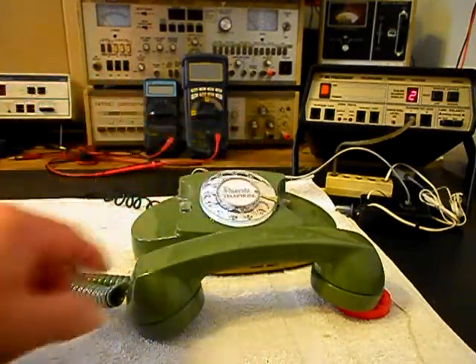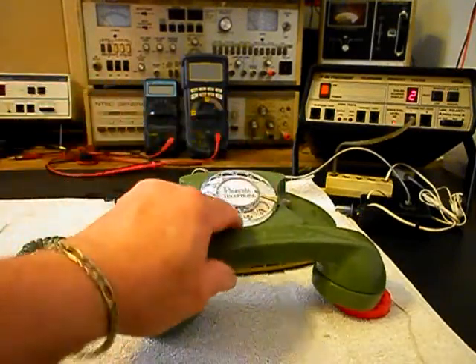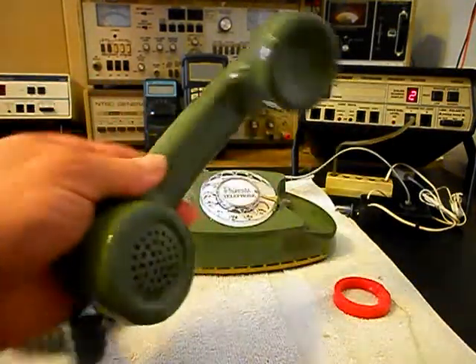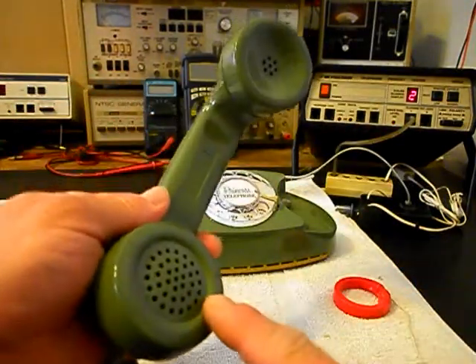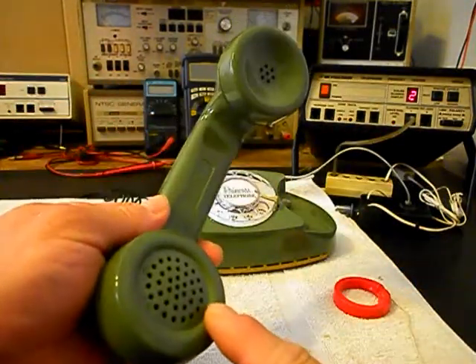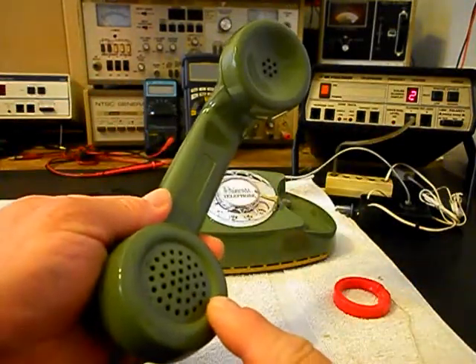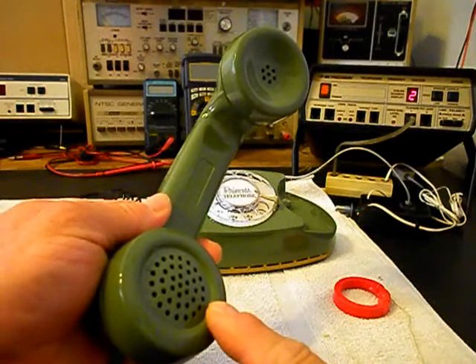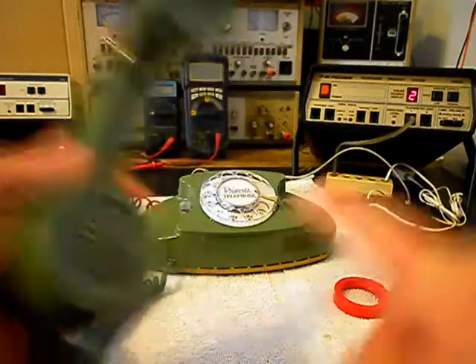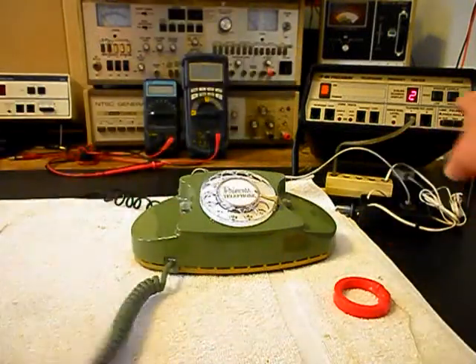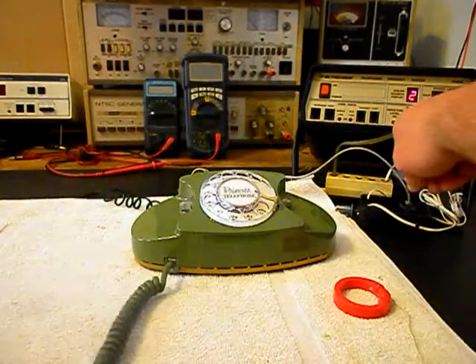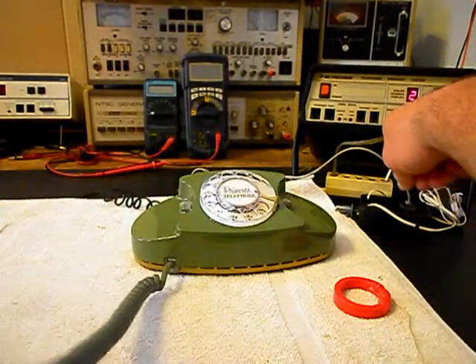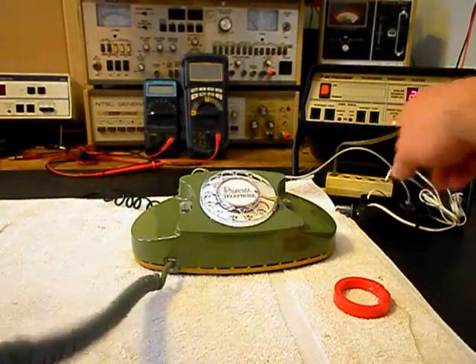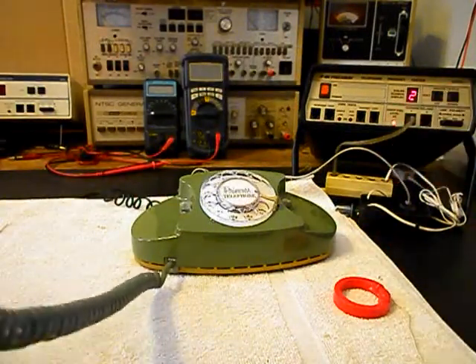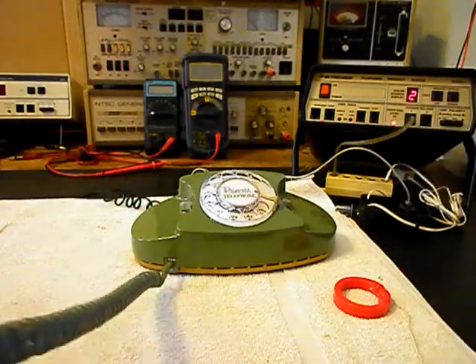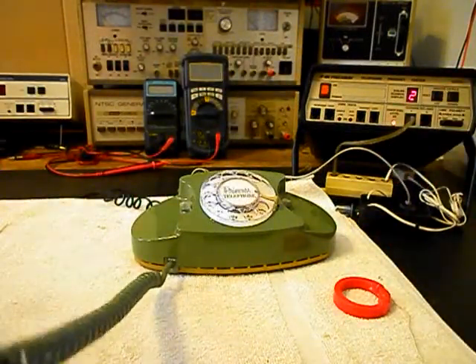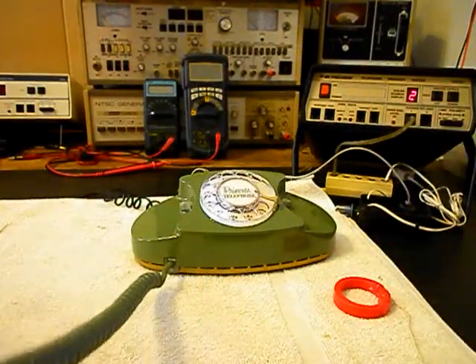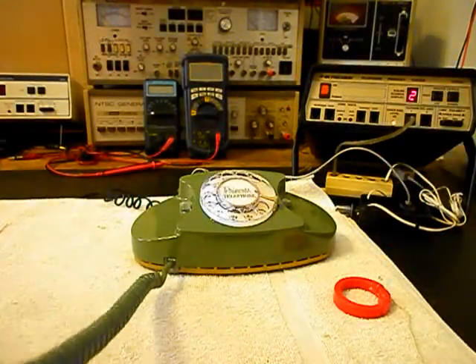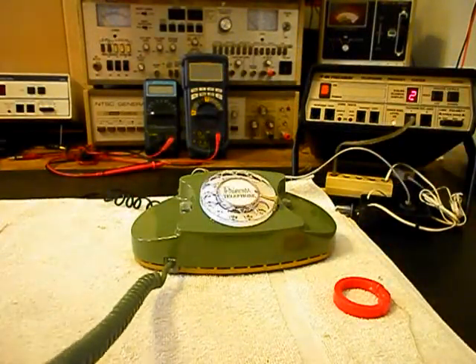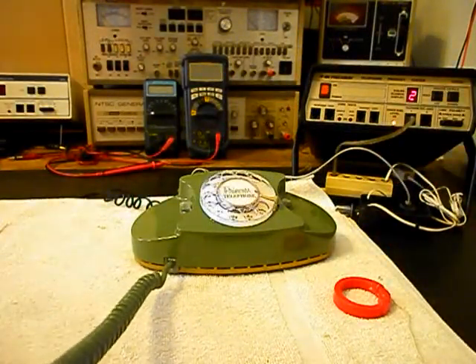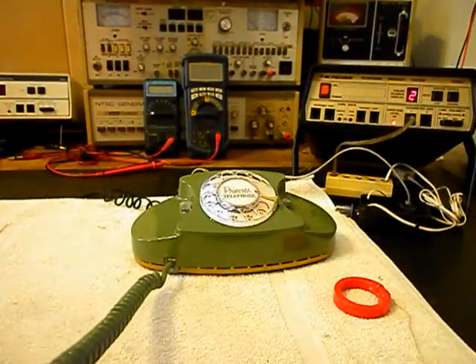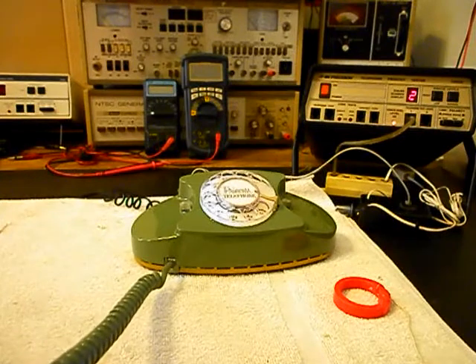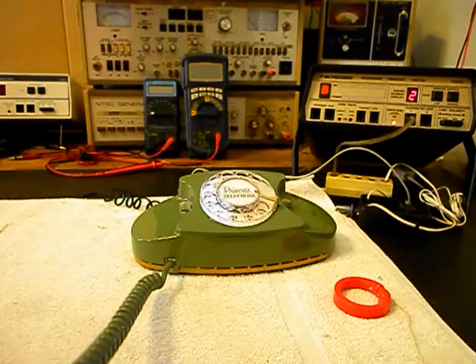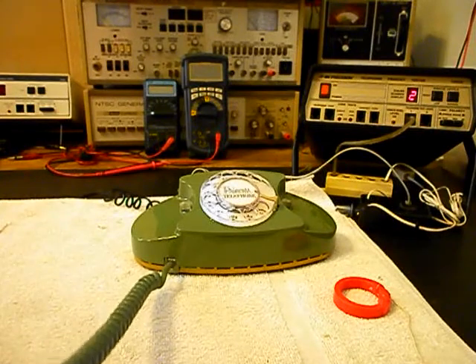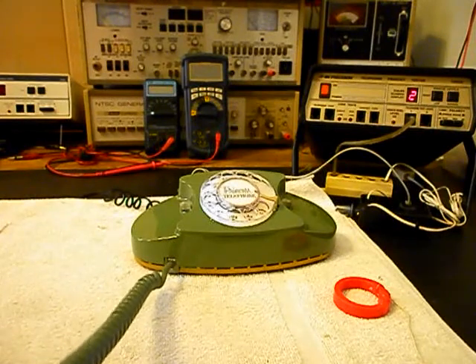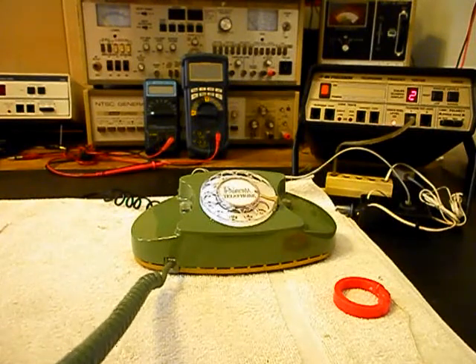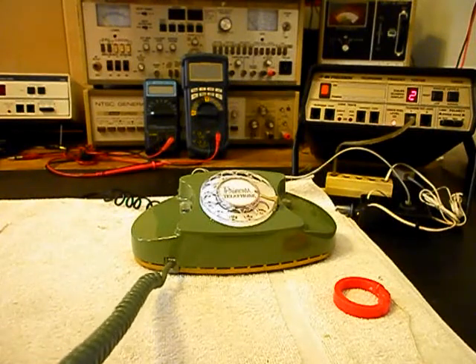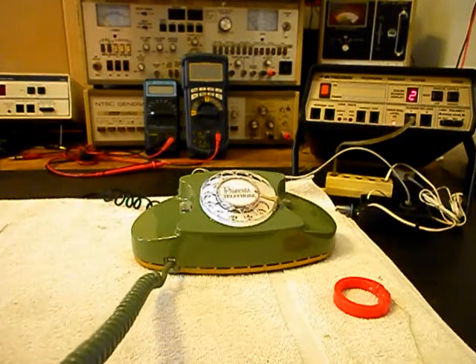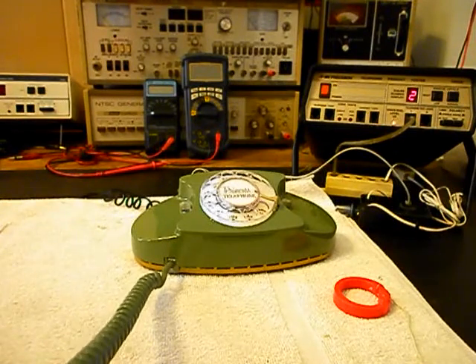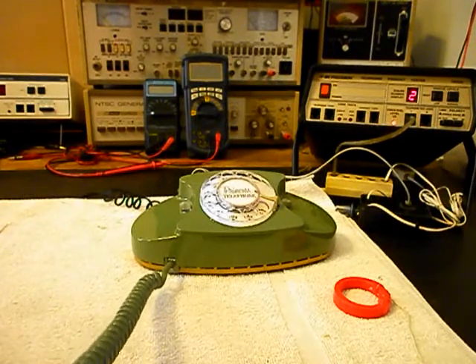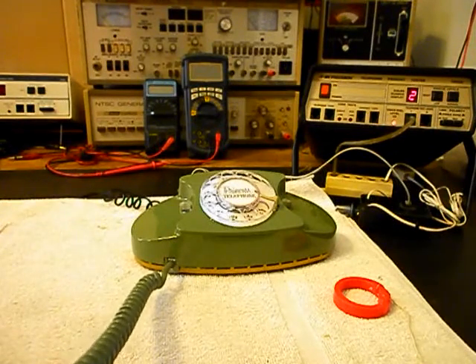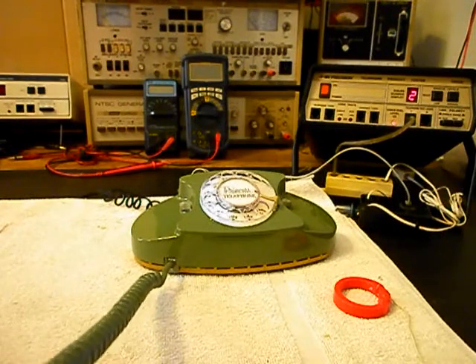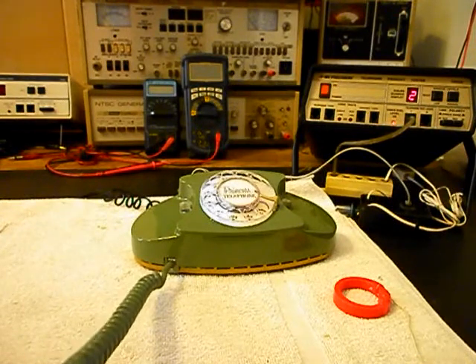Now I want to transmit into the handset. If you watch that red light on the analyzer, every time you see that red light light up, that's an indication of 100% modulation on transmit.